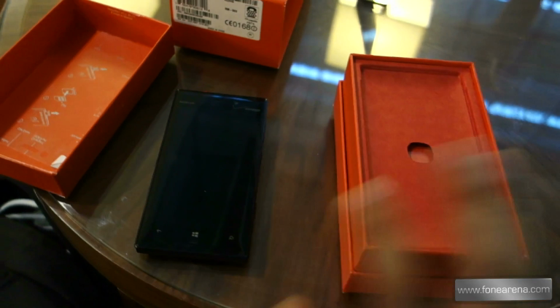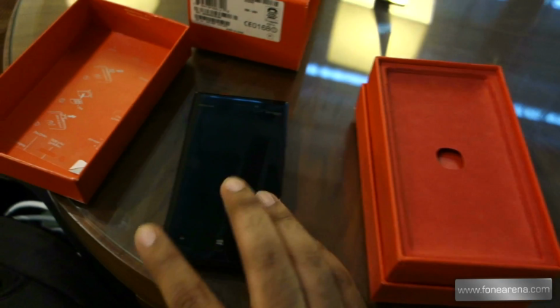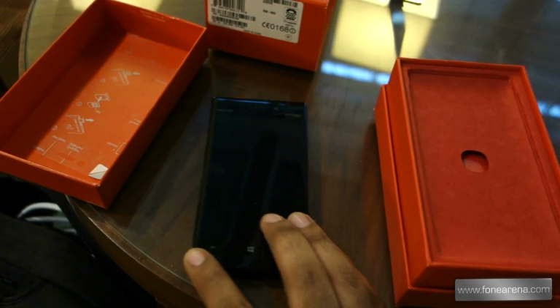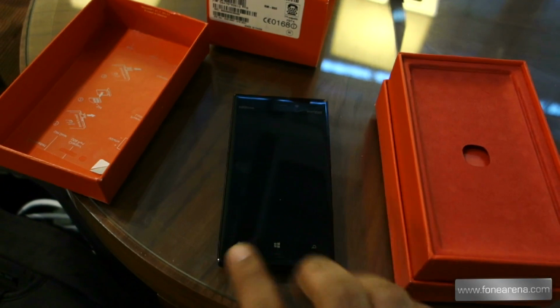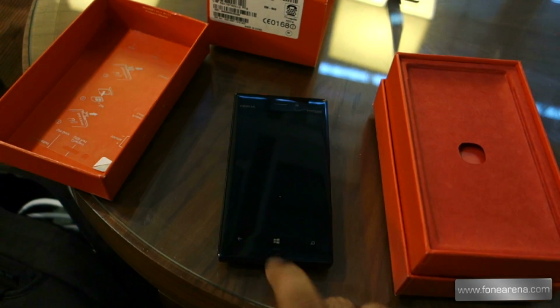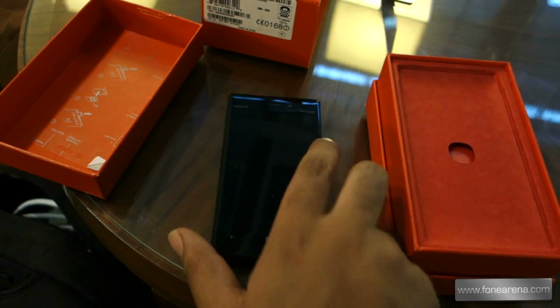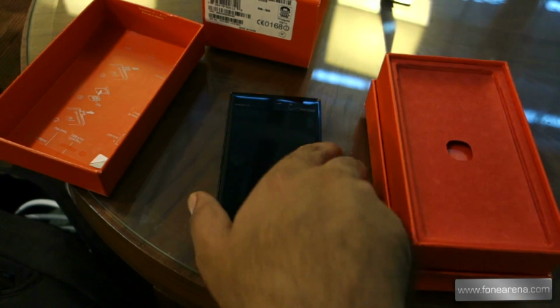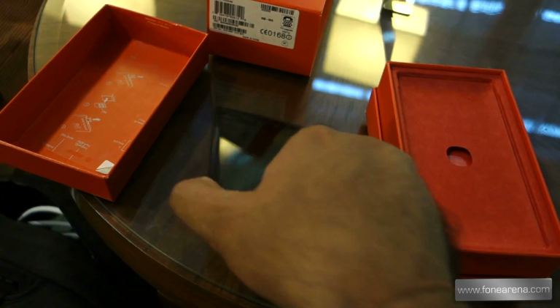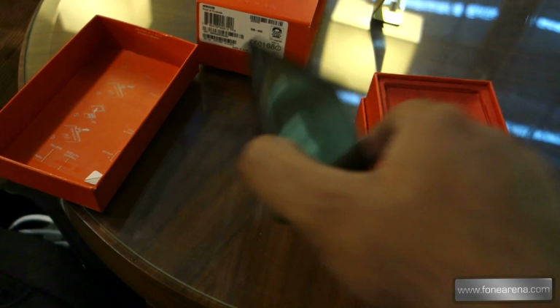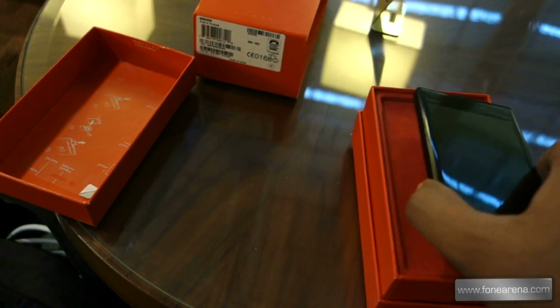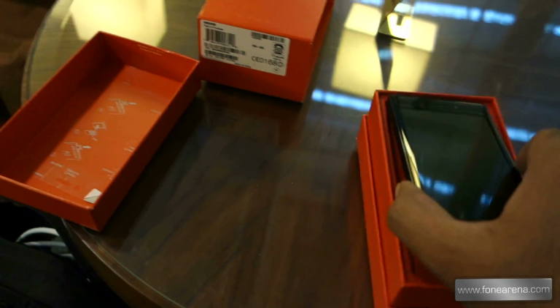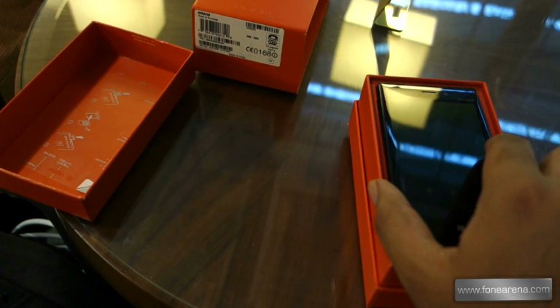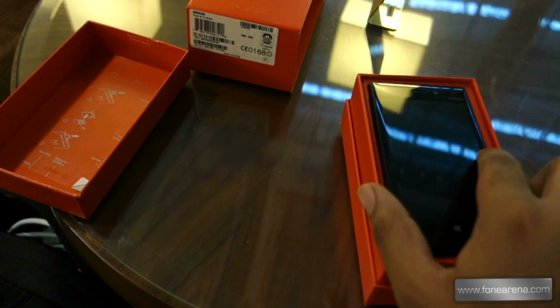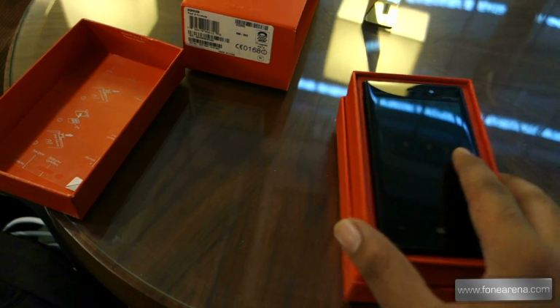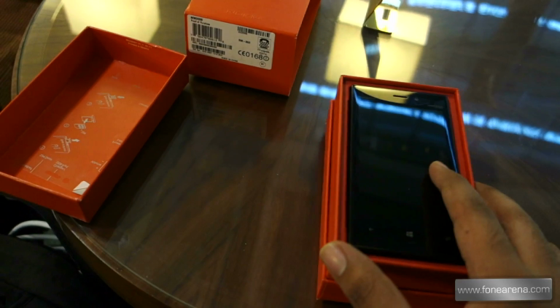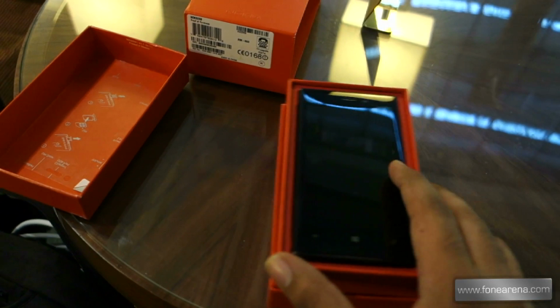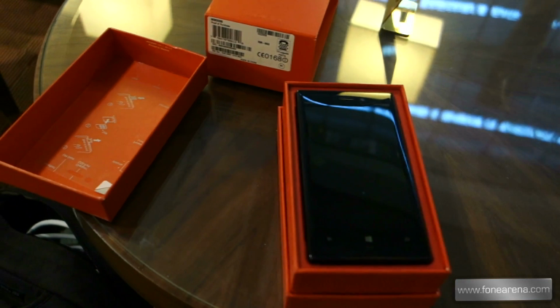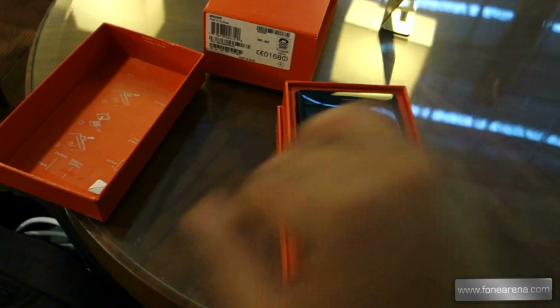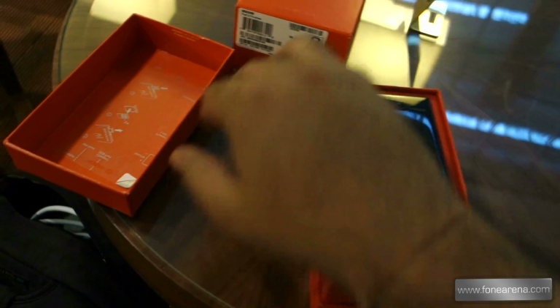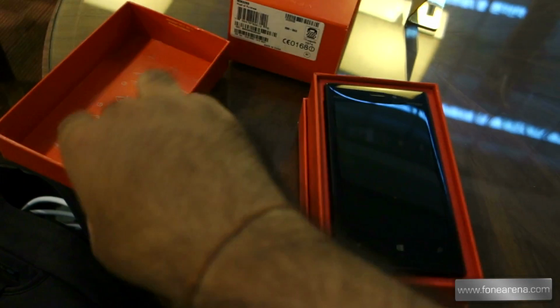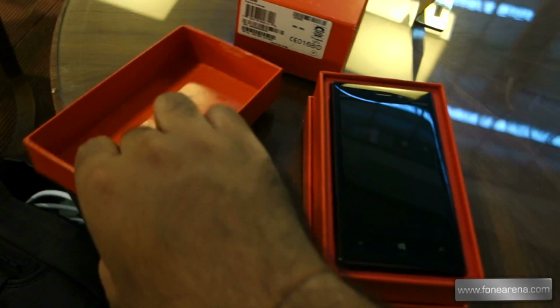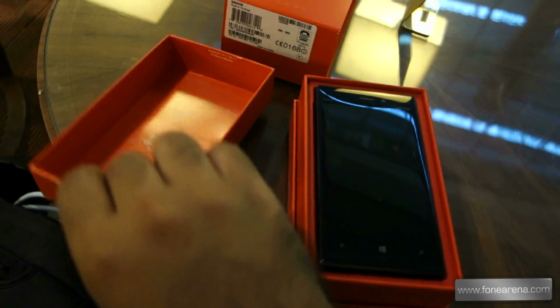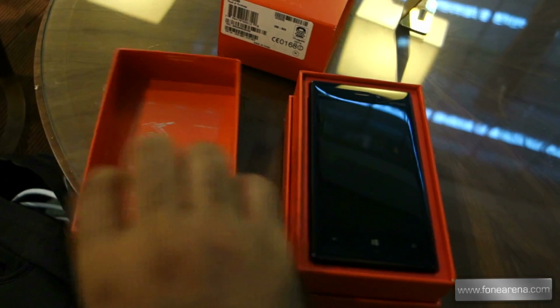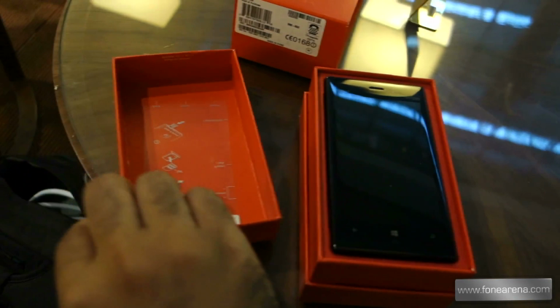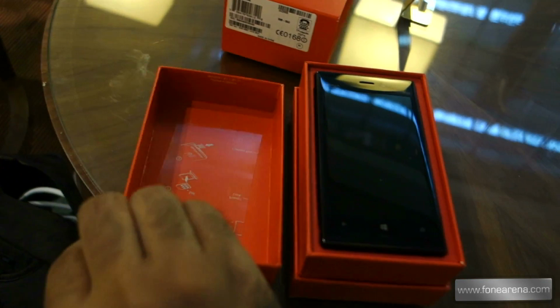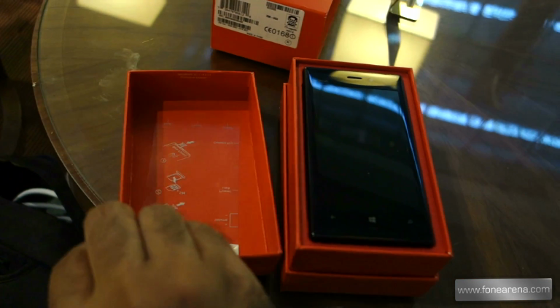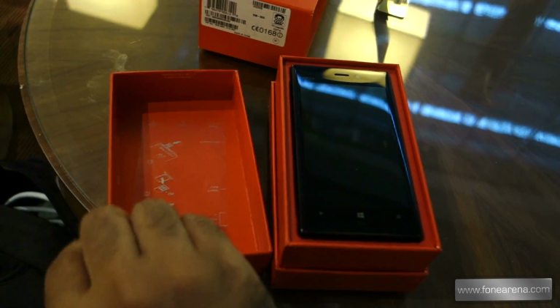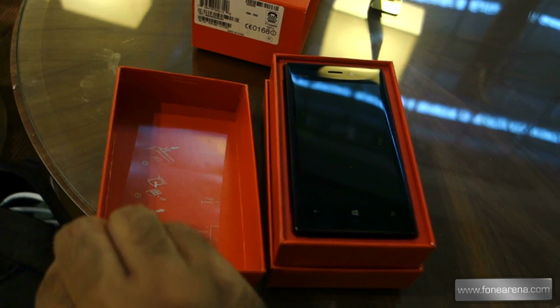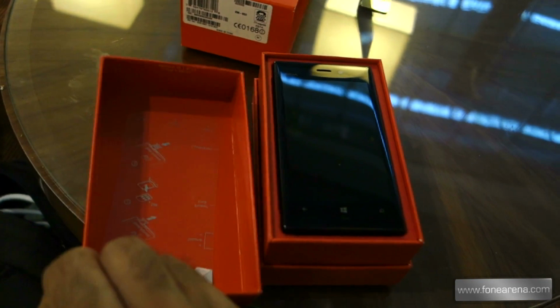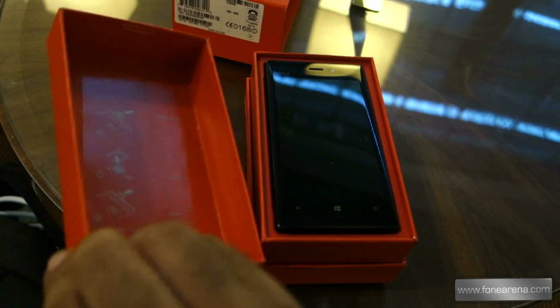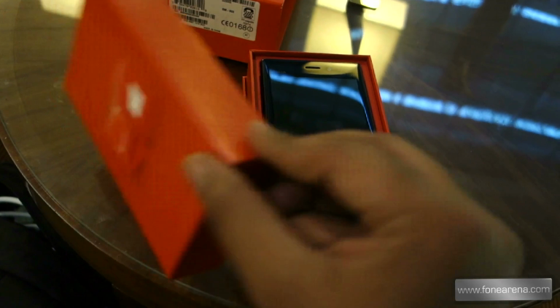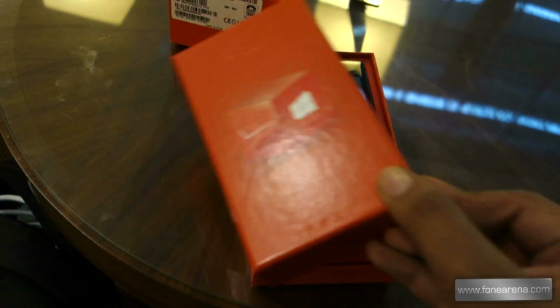That was a quick unboxing of the Nokia Lumia 928 from the airport here in Dubai. Thanks for watching — stay tuned to PhoneArena for more coverage.